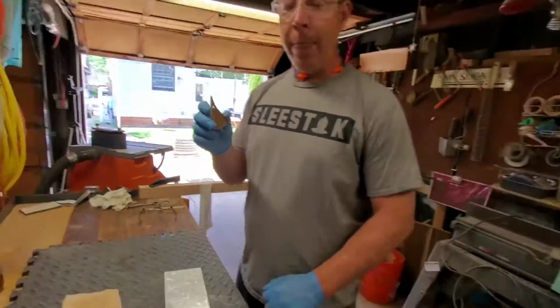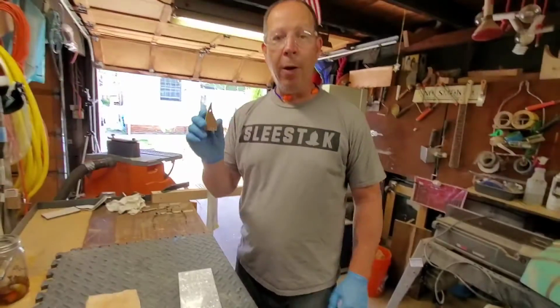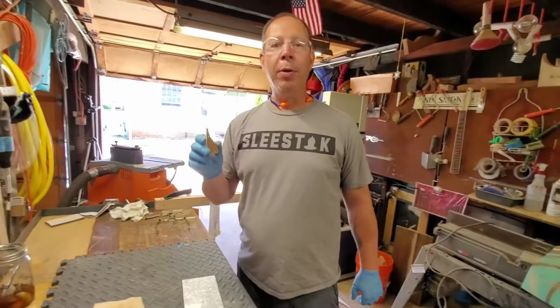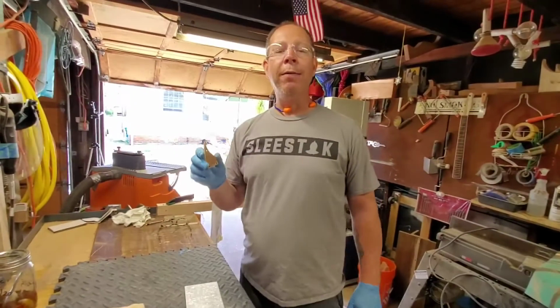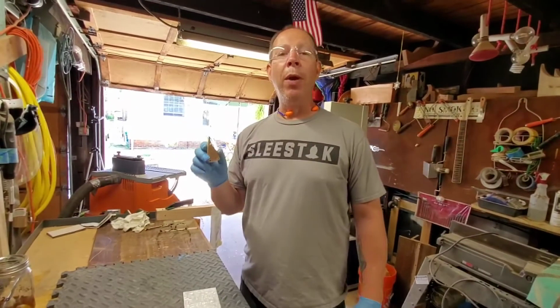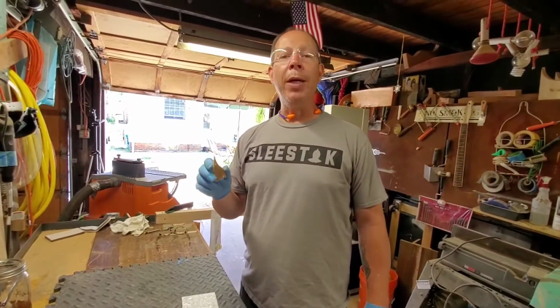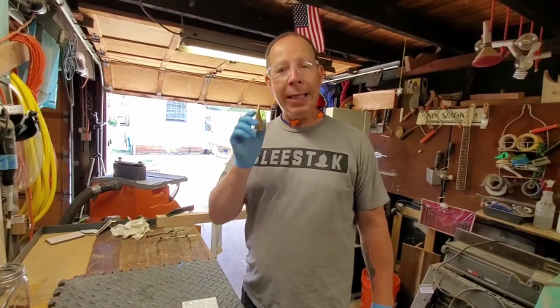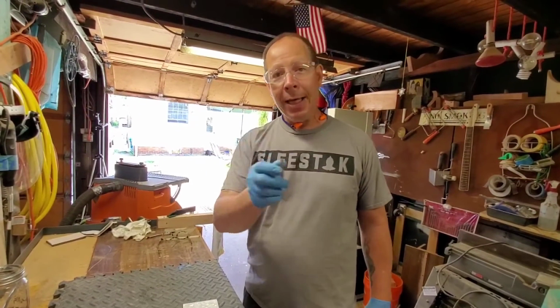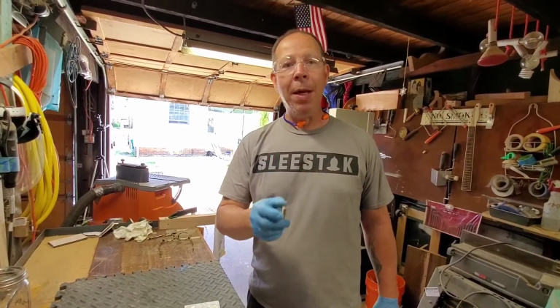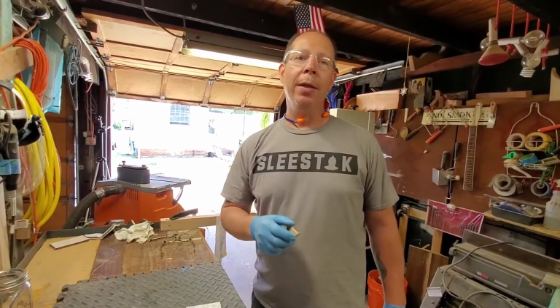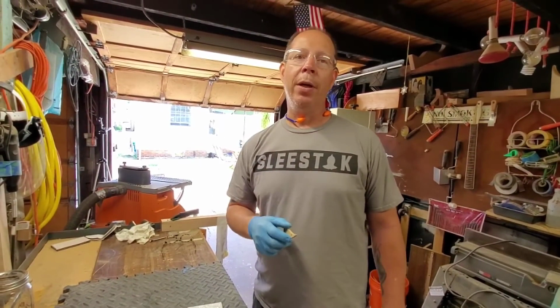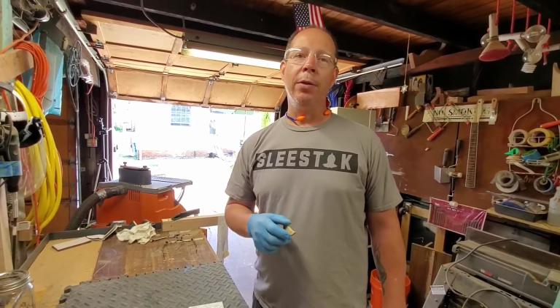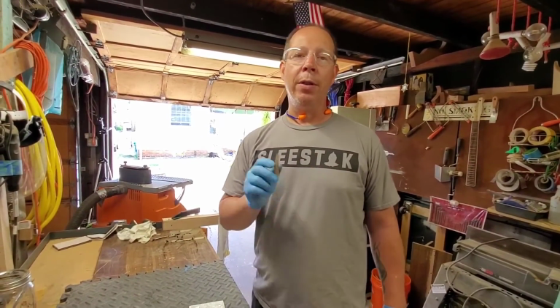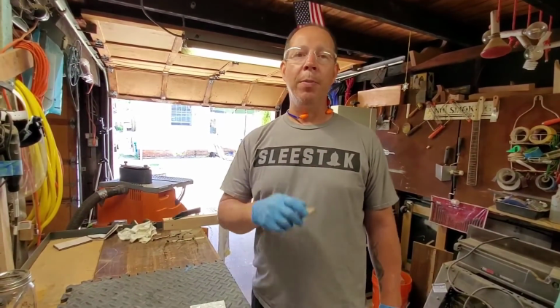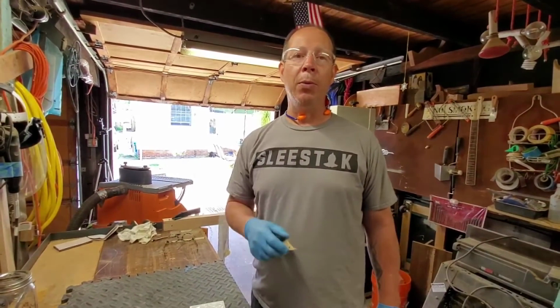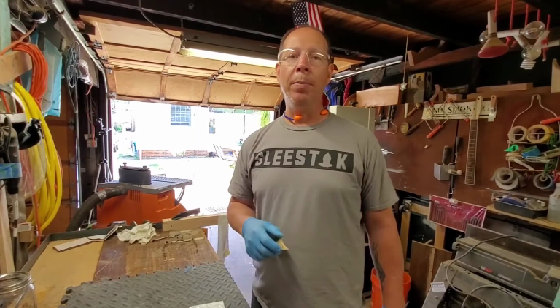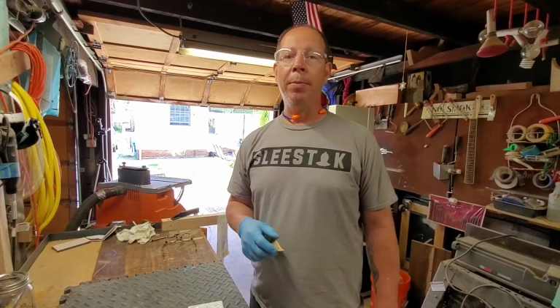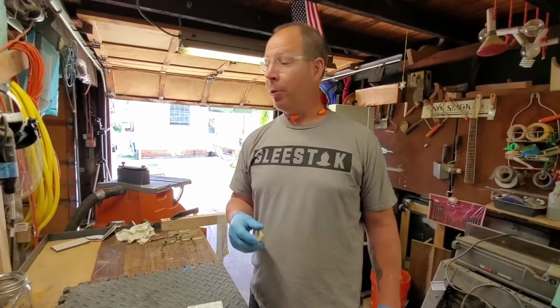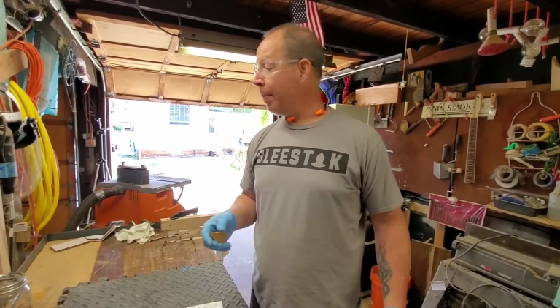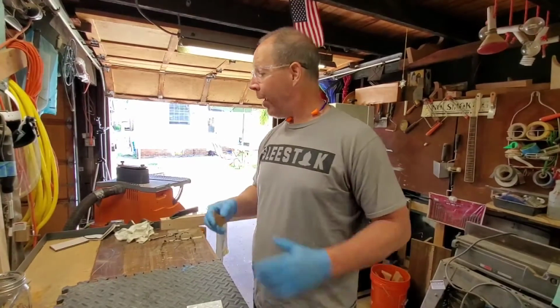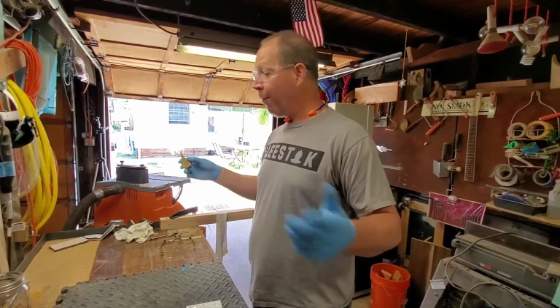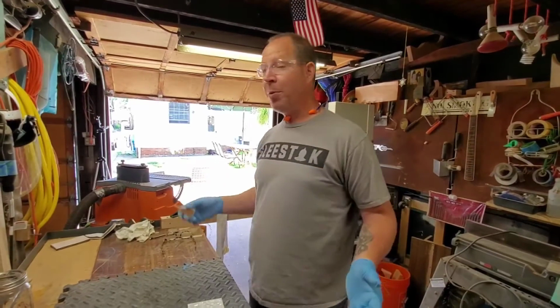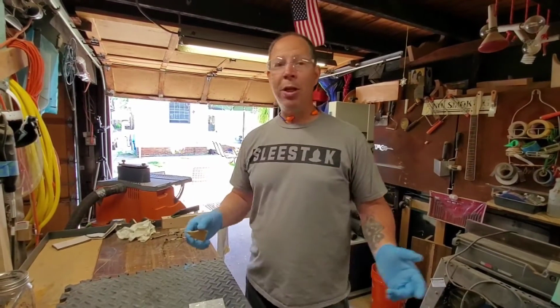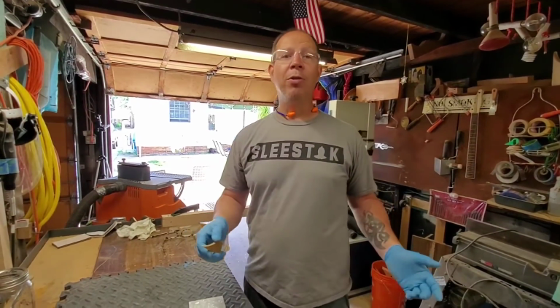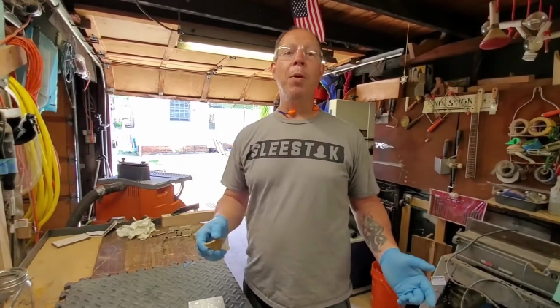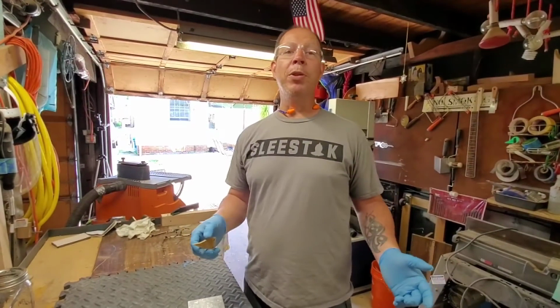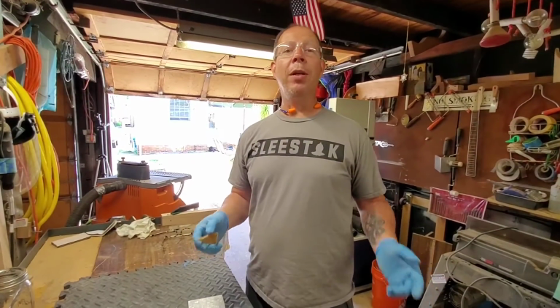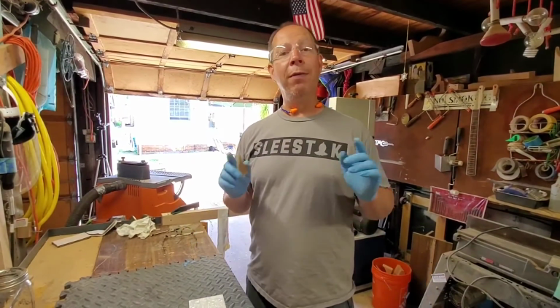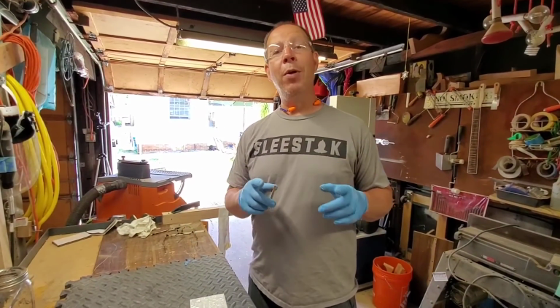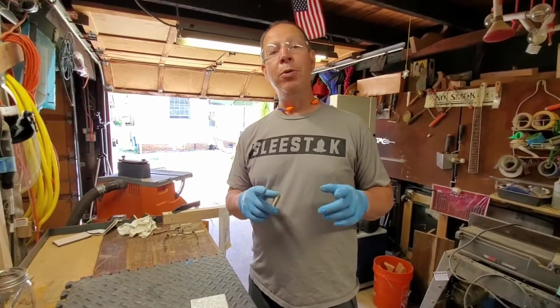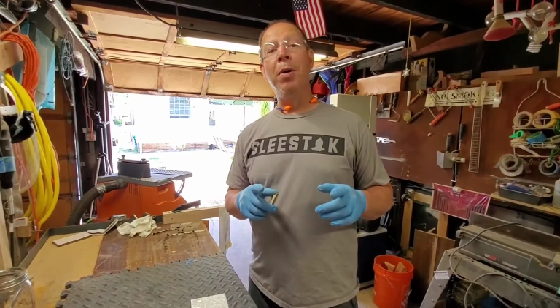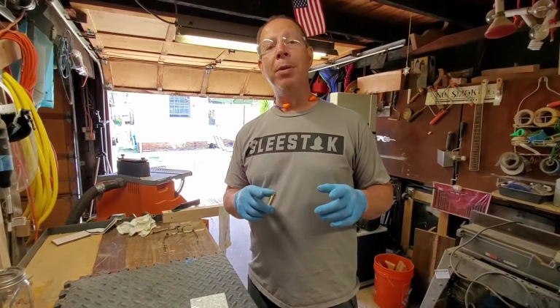I hope you're having a great weekend. Keep making guitars — guitars make the world a better place. Remember, every machine is a smoke machine if you don't use it properly.